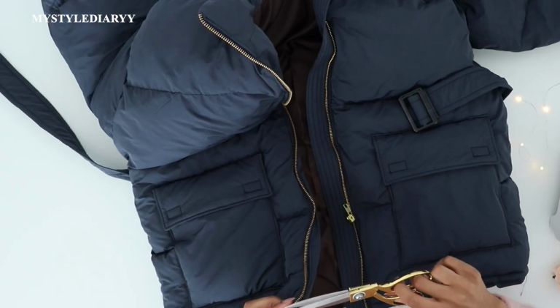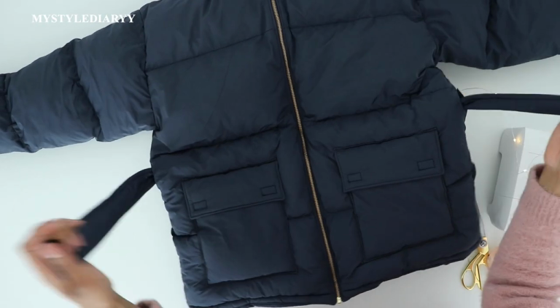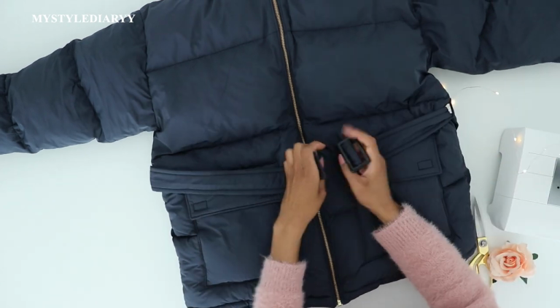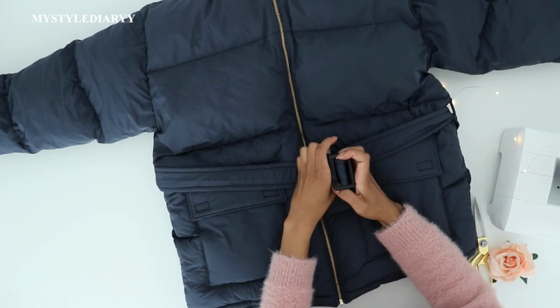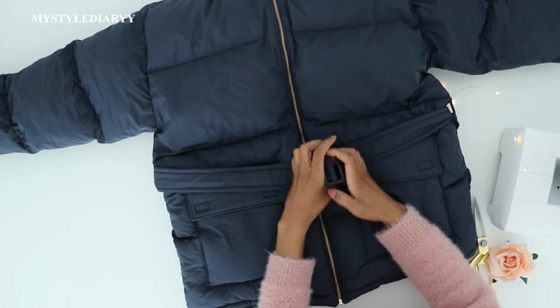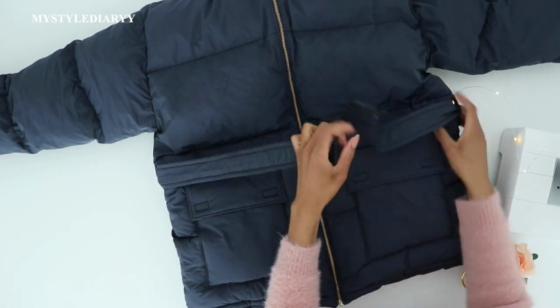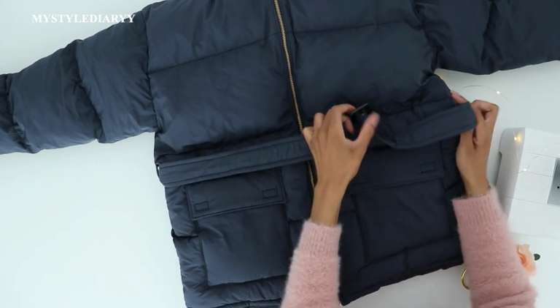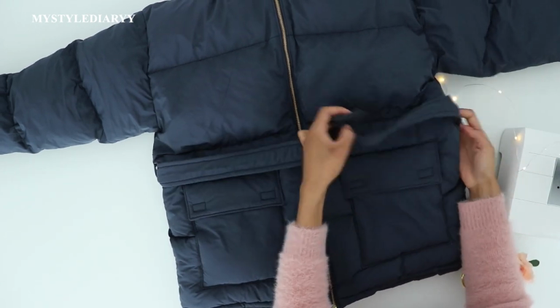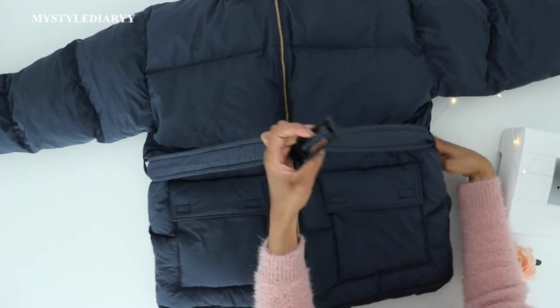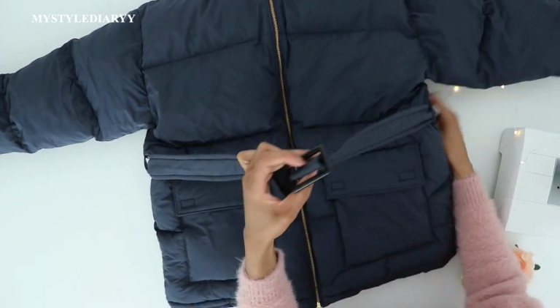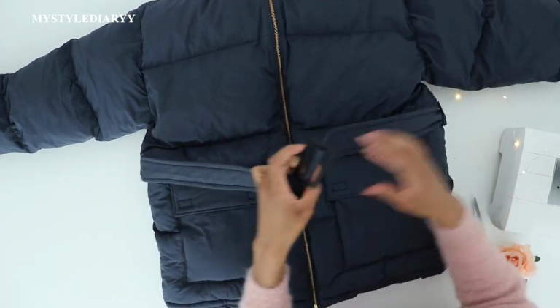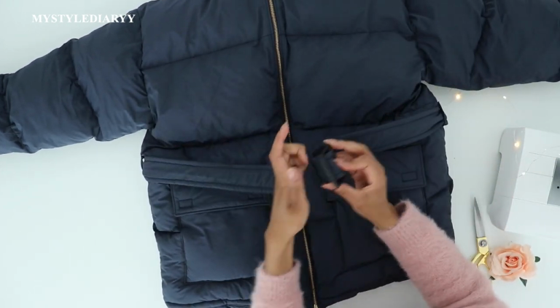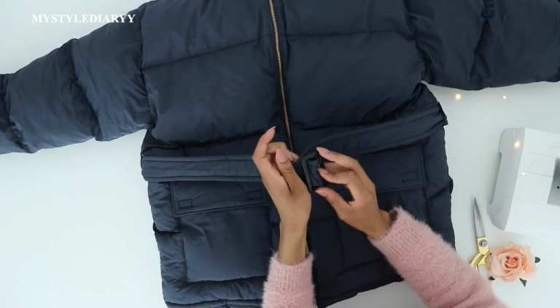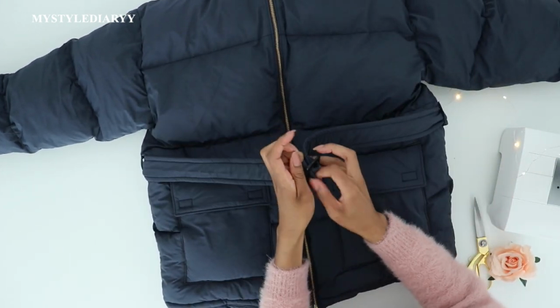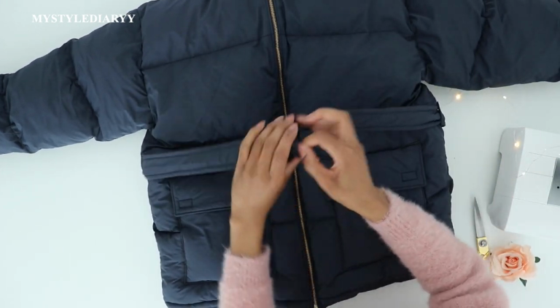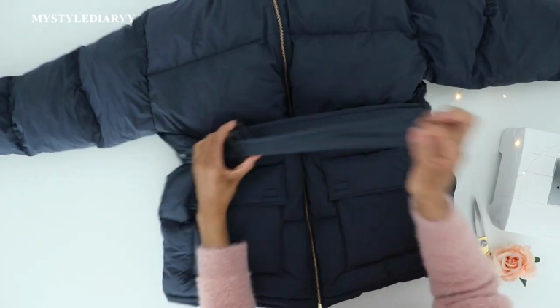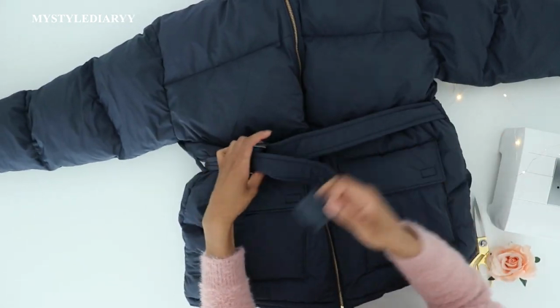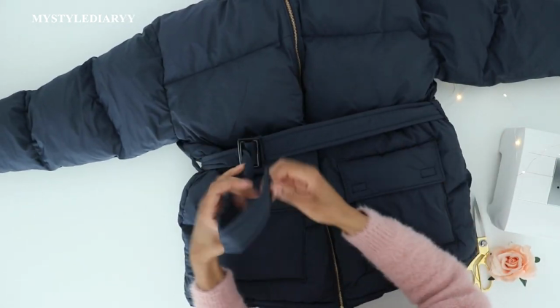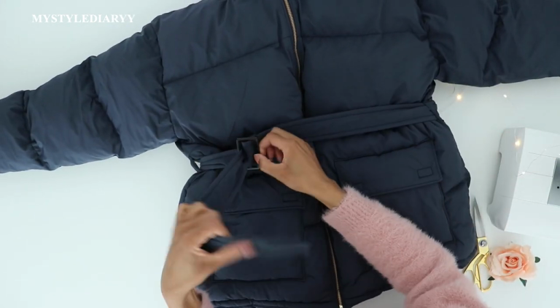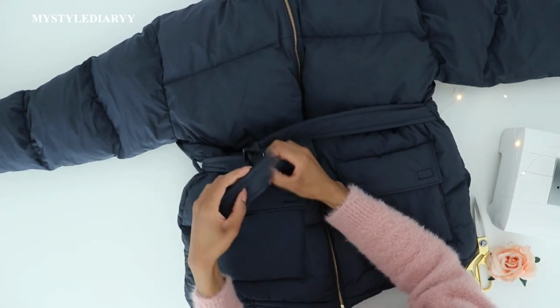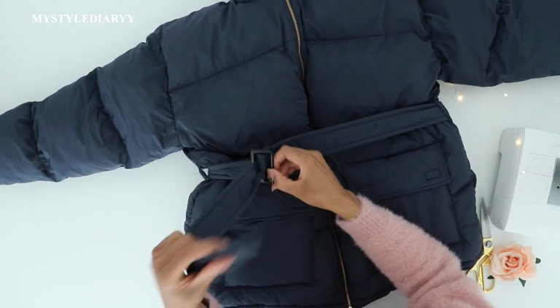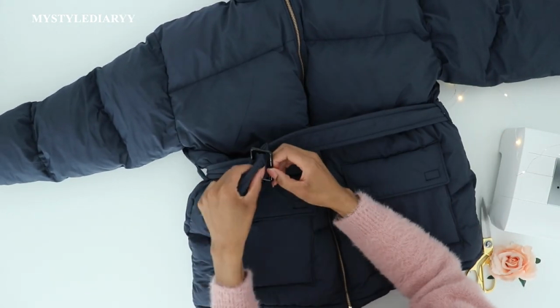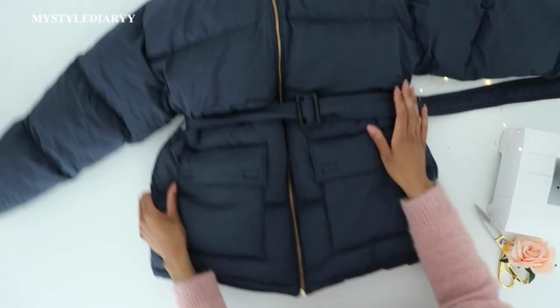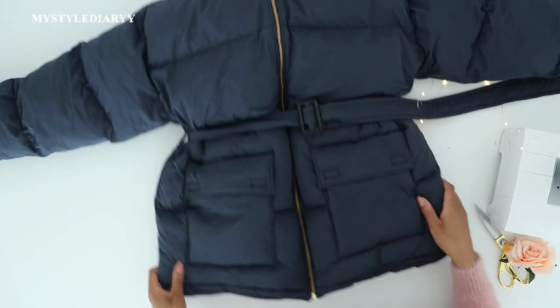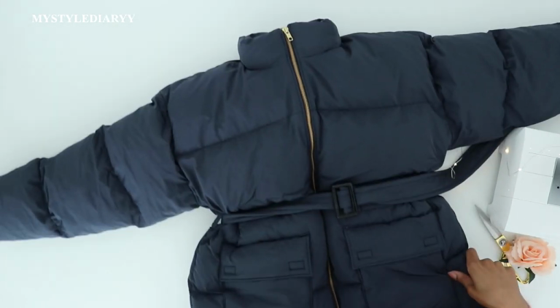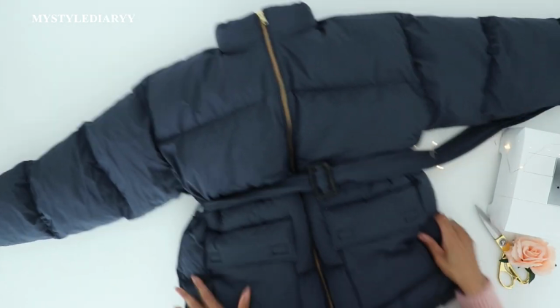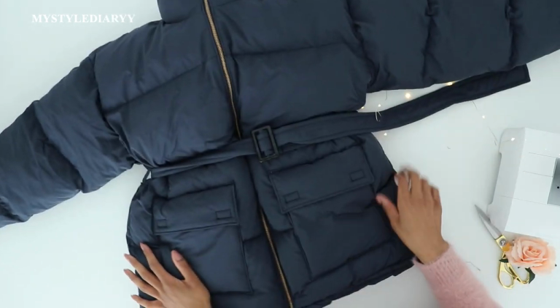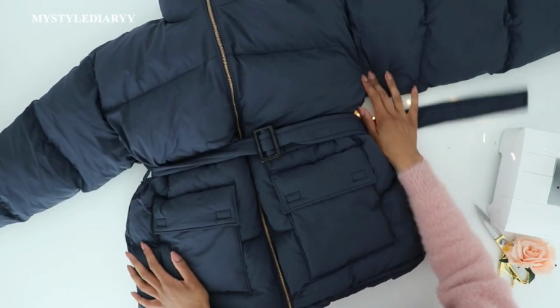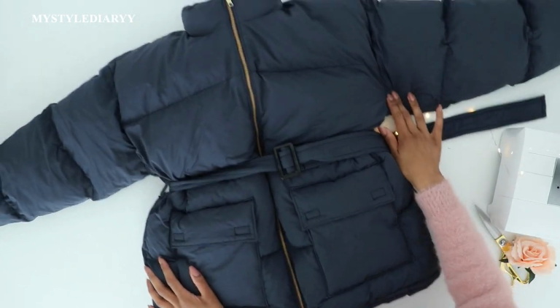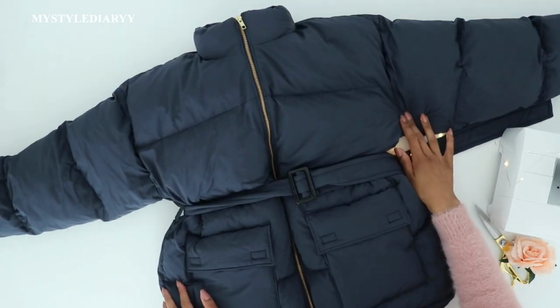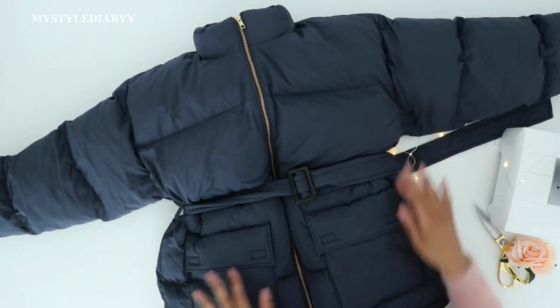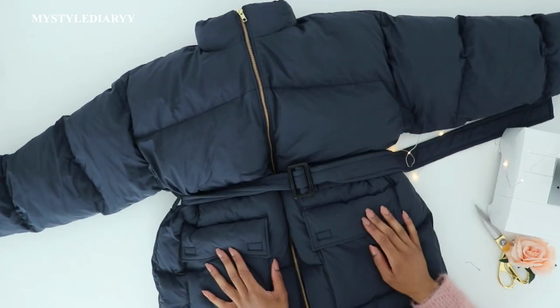If you have questions, let me know — share and like the video. If you want to see more coat tutorials, what type of coat should I make next?